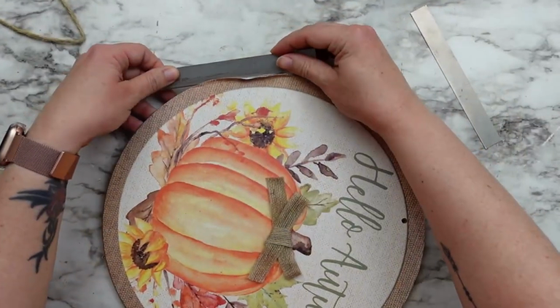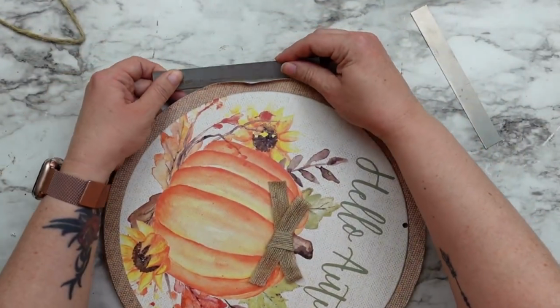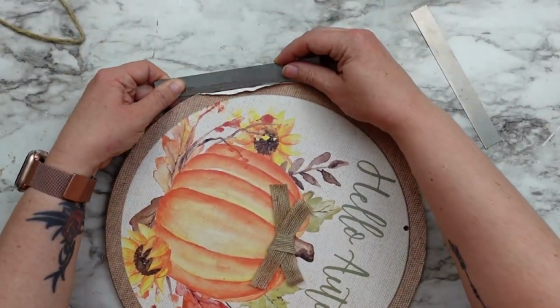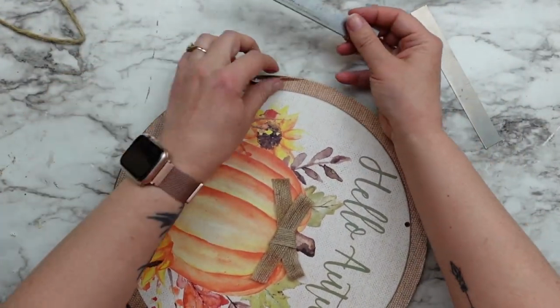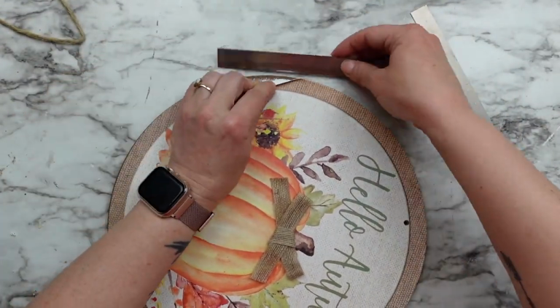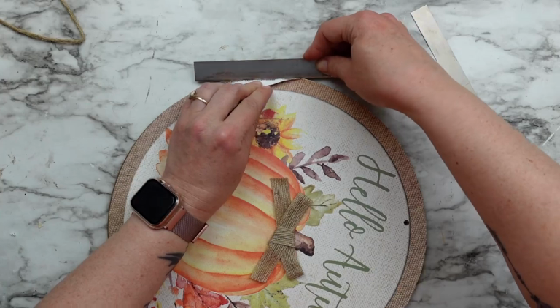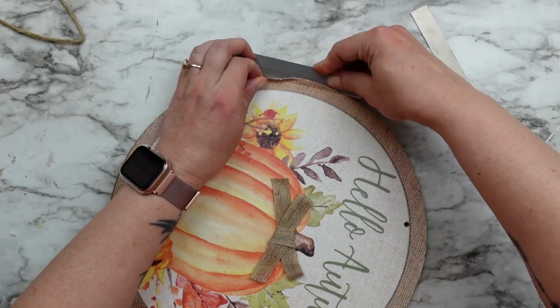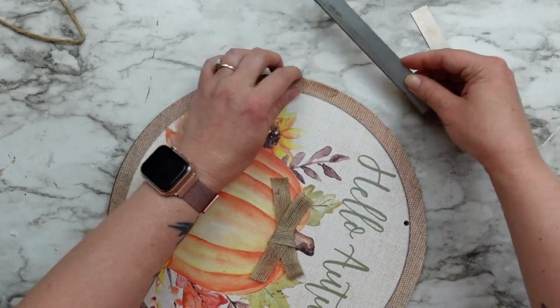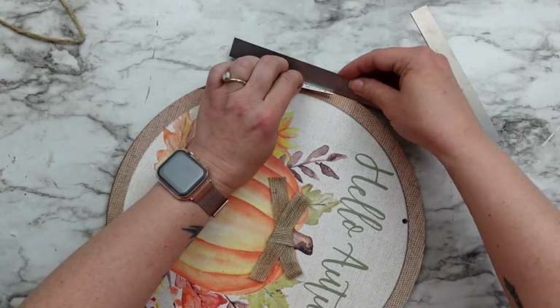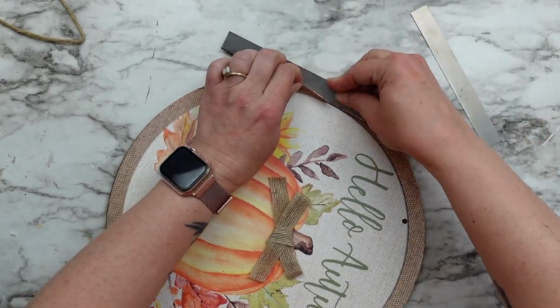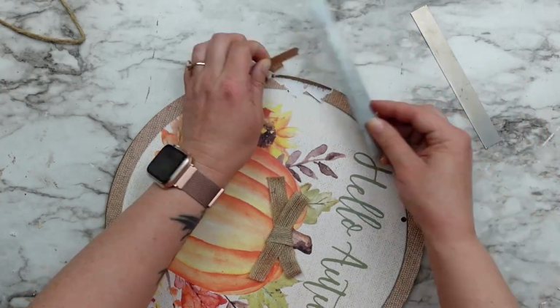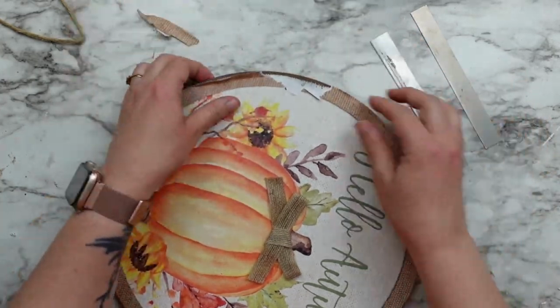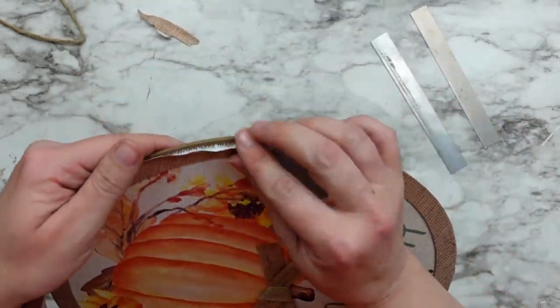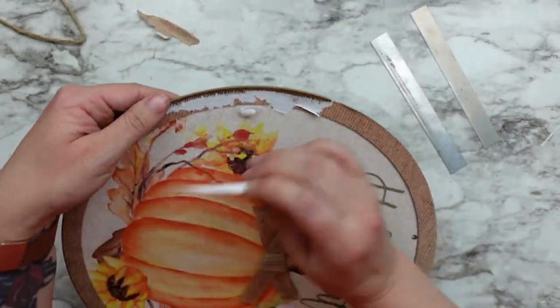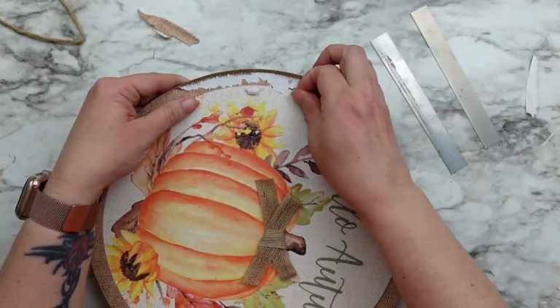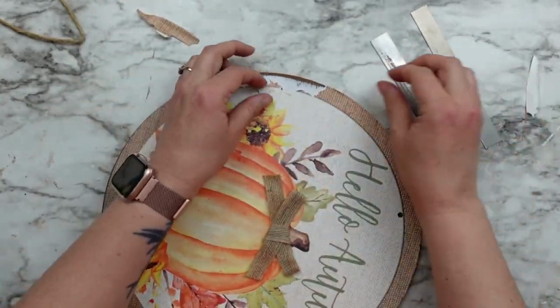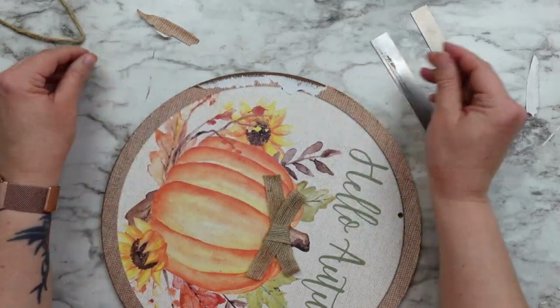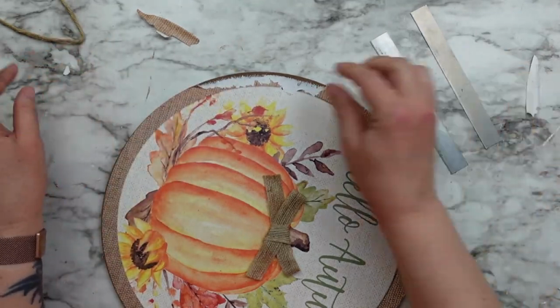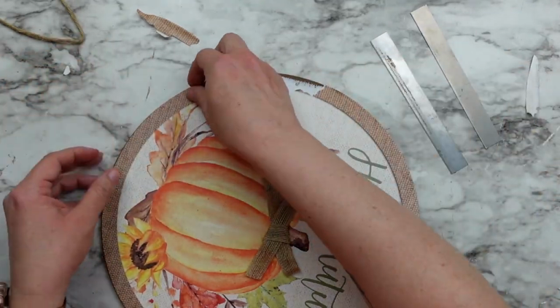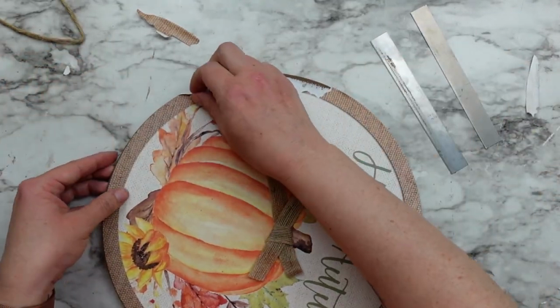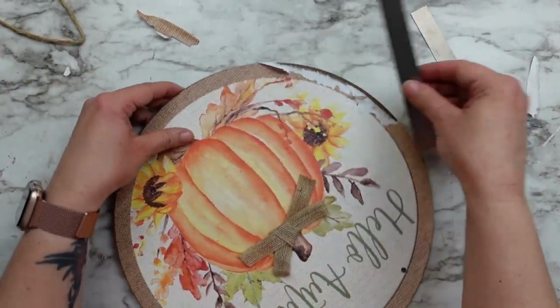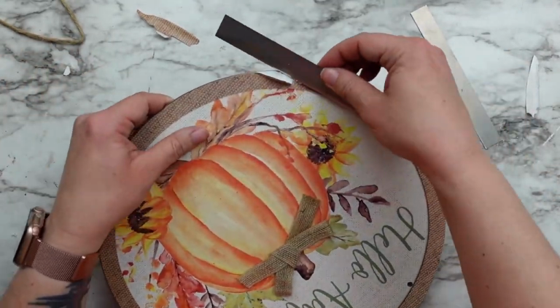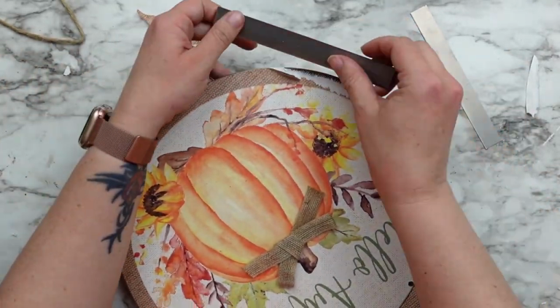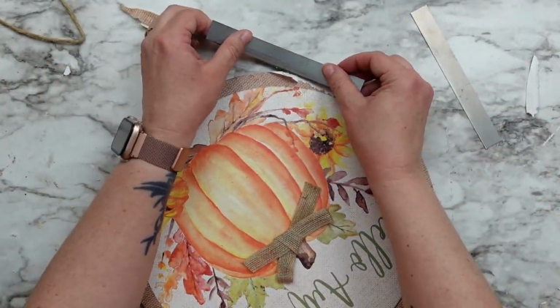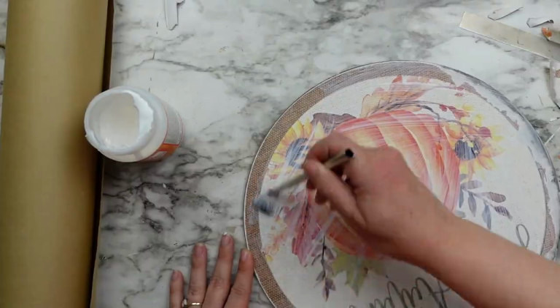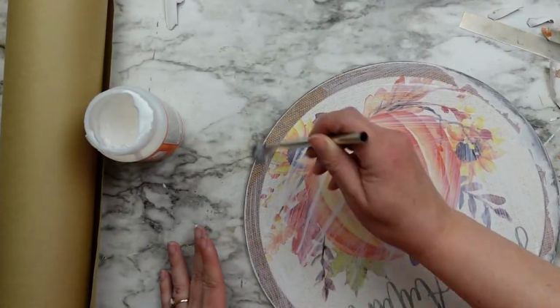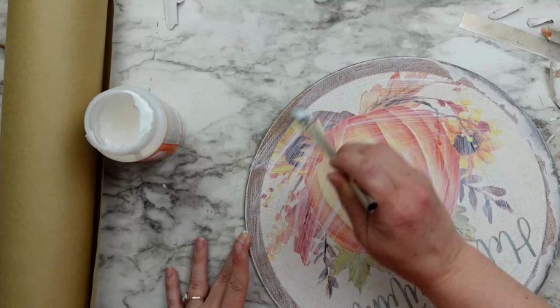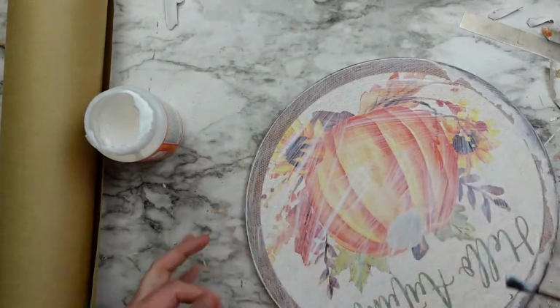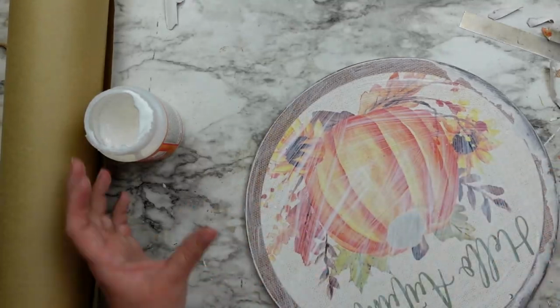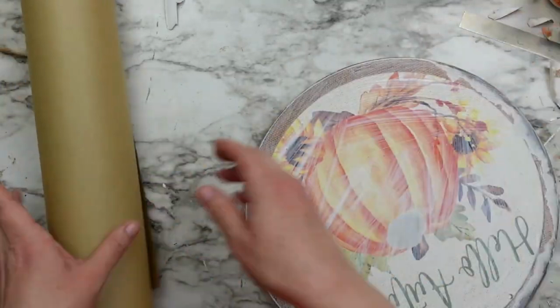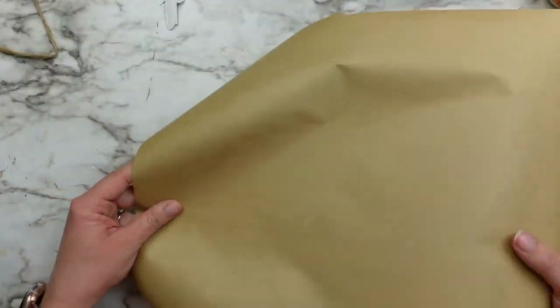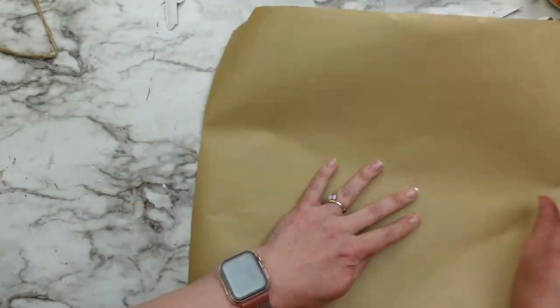For this one I got this brown MDF sign from Dollar Tree last year. I normally try to rip the paper part off the front but this one was really stuck, so instead I got out my brown shipping paper and covered the front.